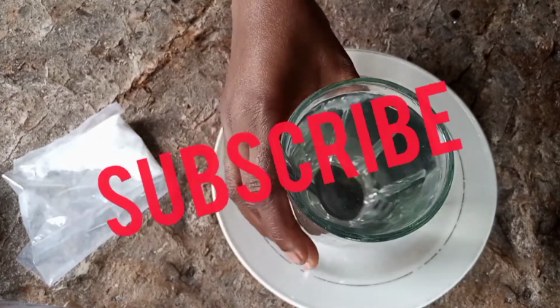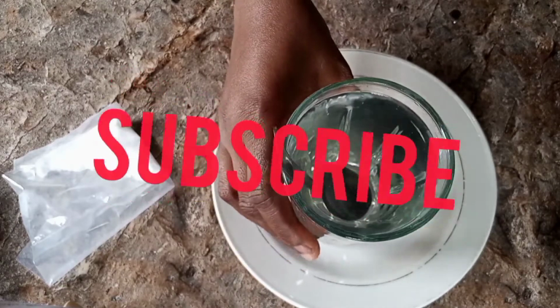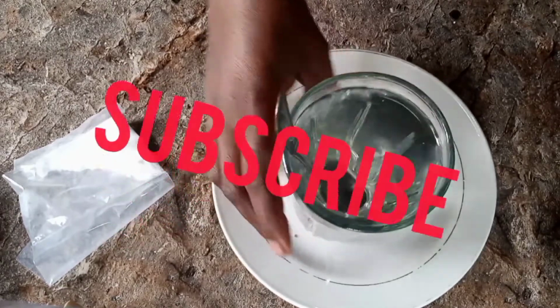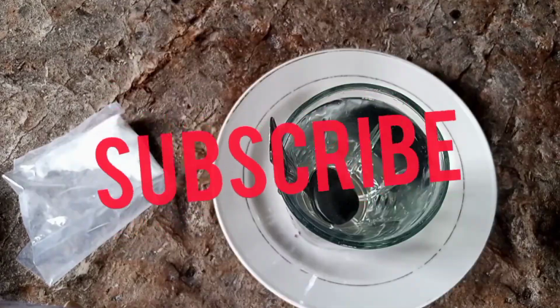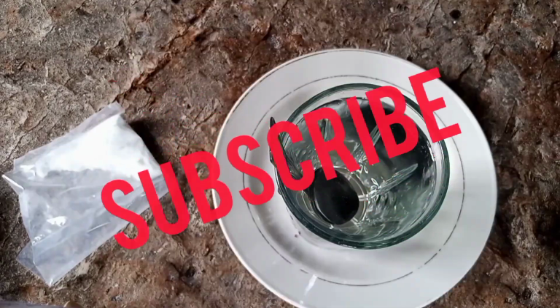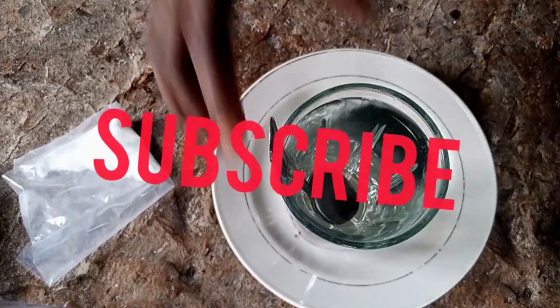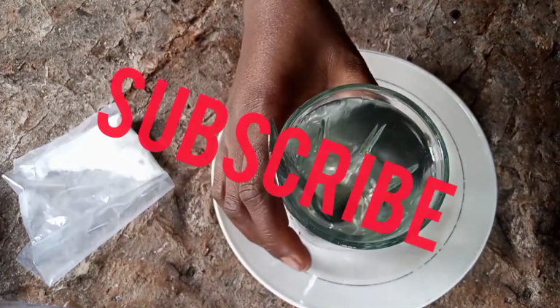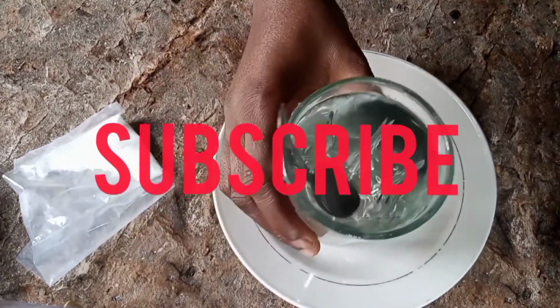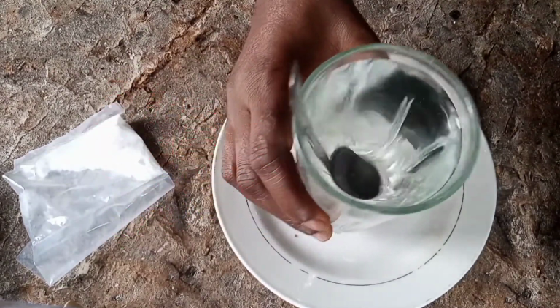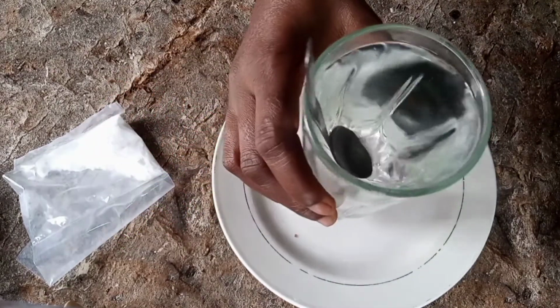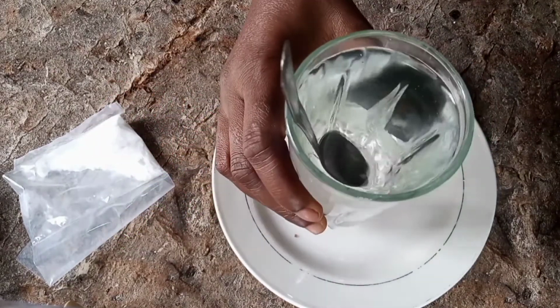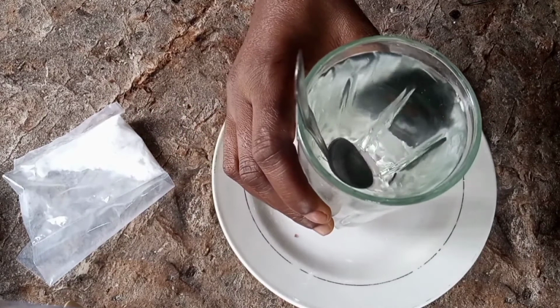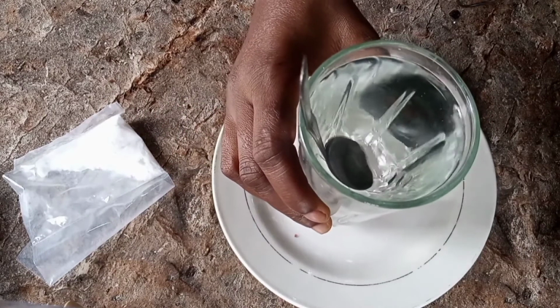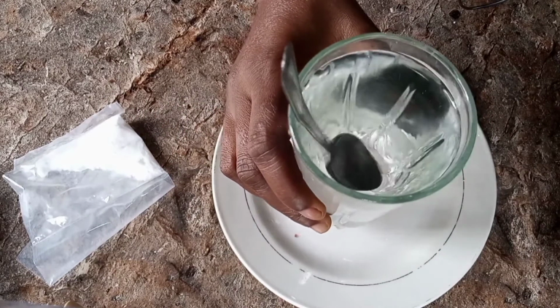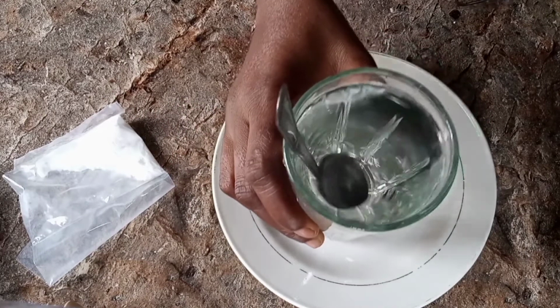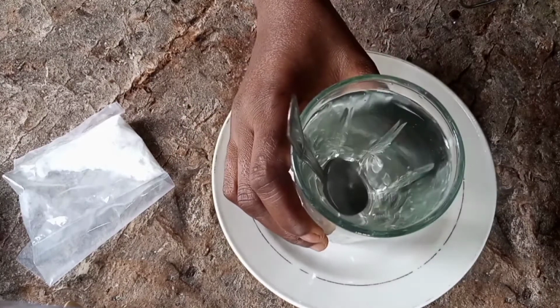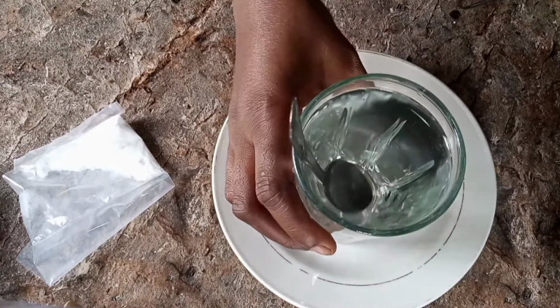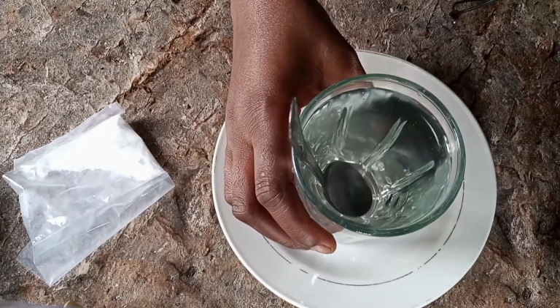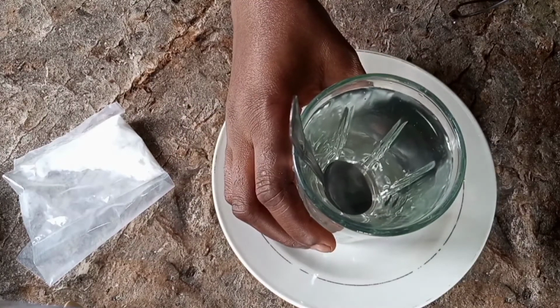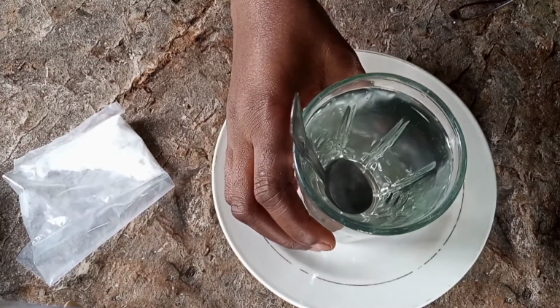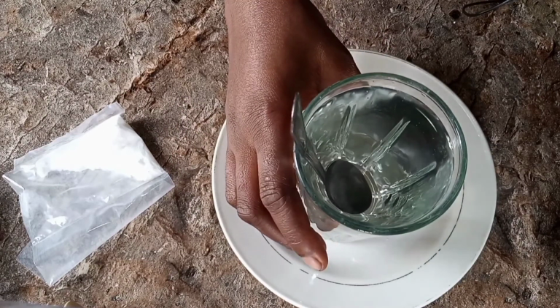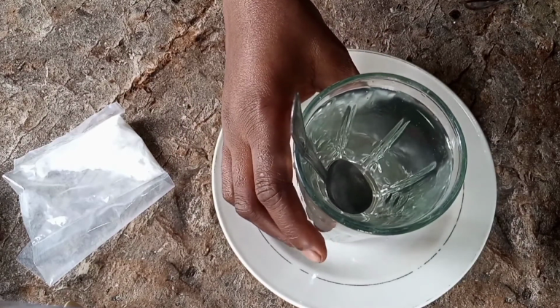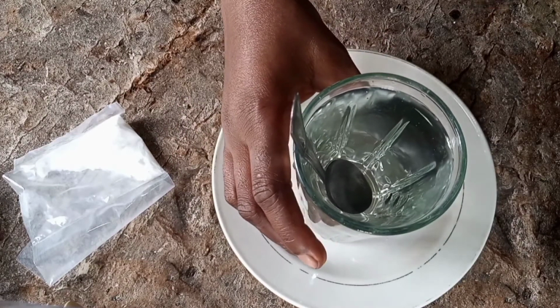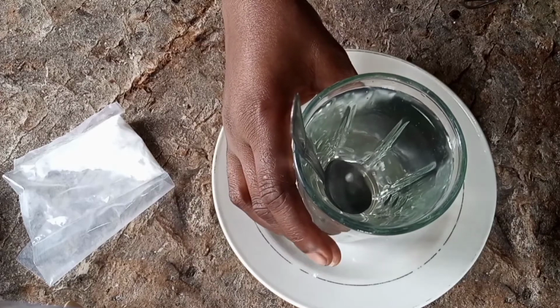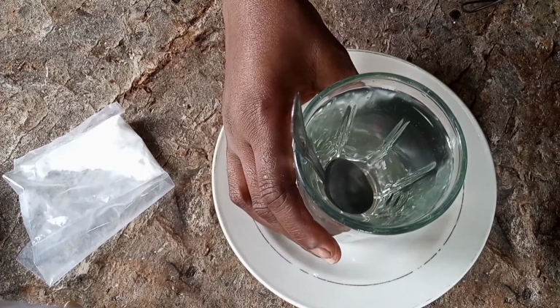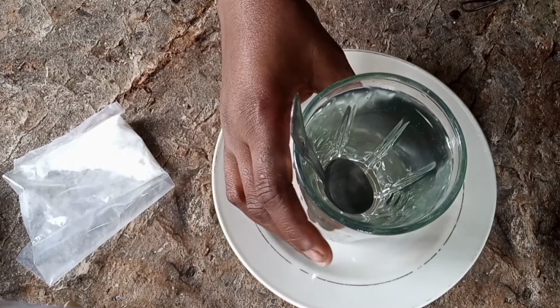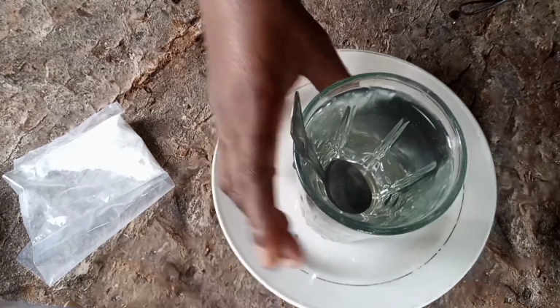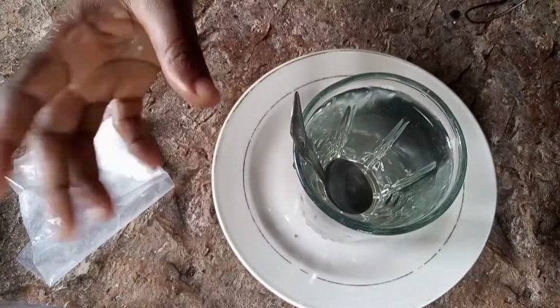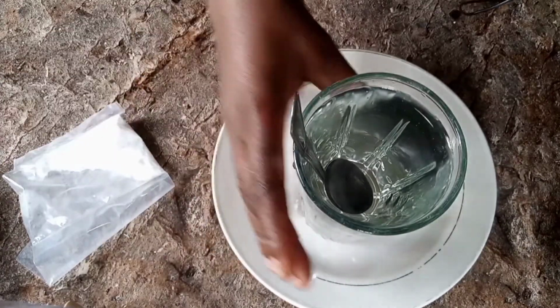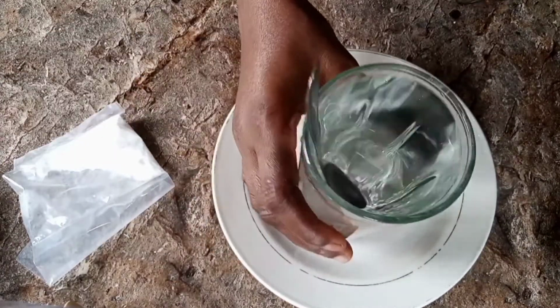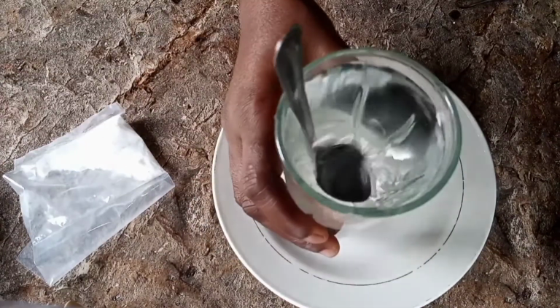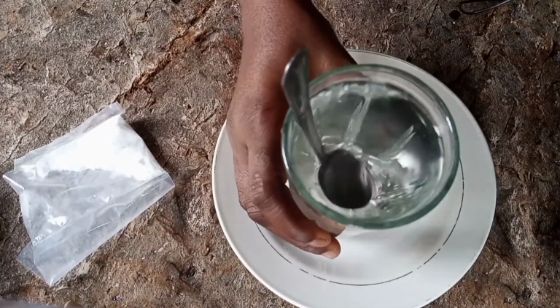This is the bicarbonate water. Take this anytime you start having heartburn — take it and the heartburn will stop immediately. Just within a few minutes, two to three minutes, it will stop.